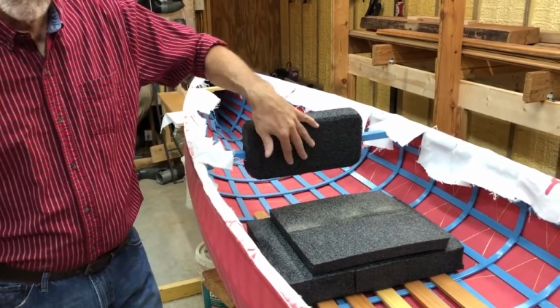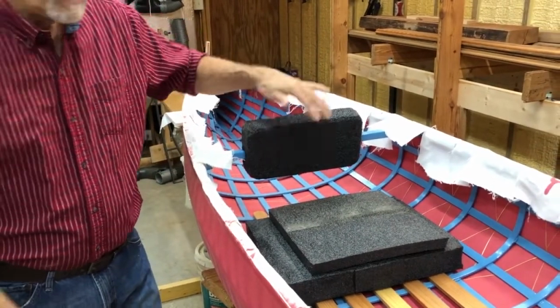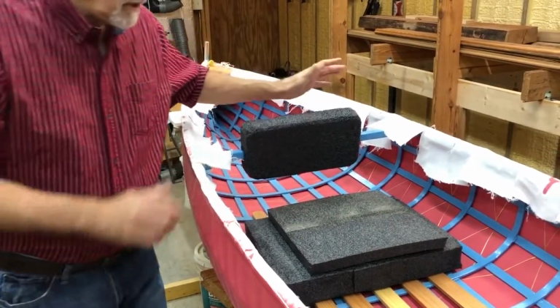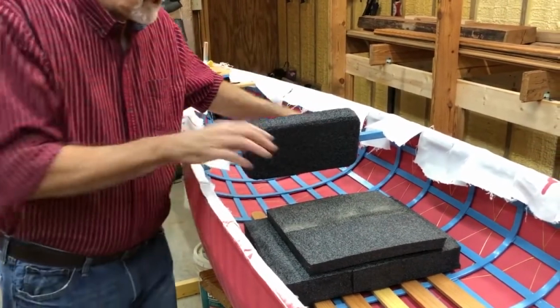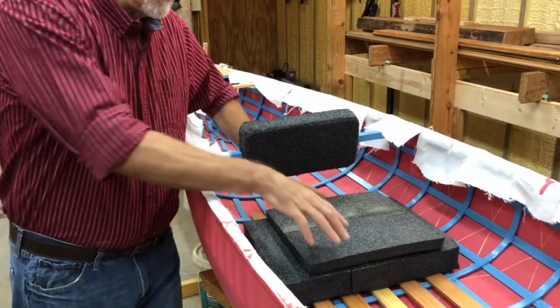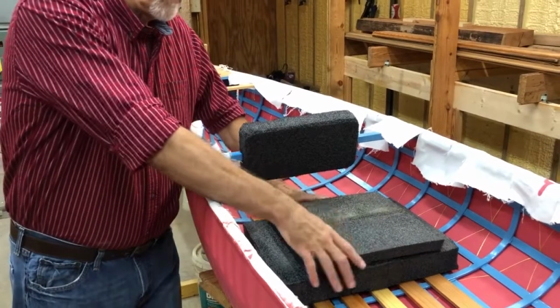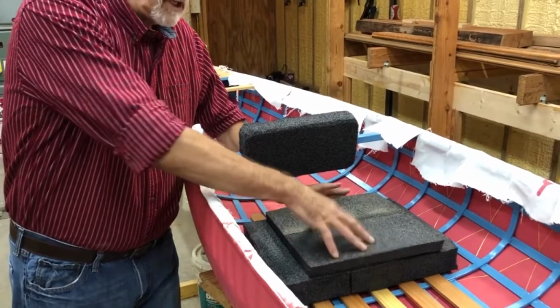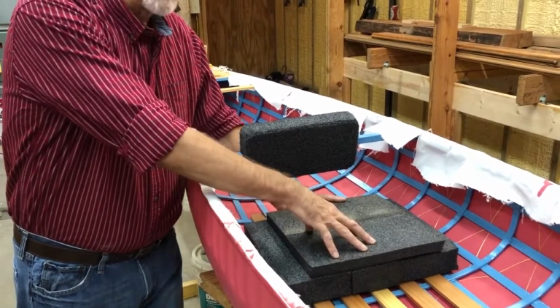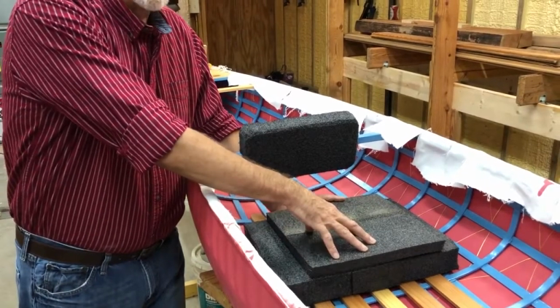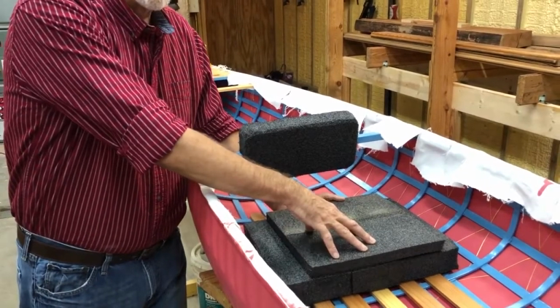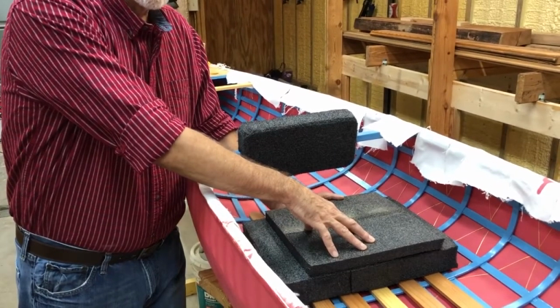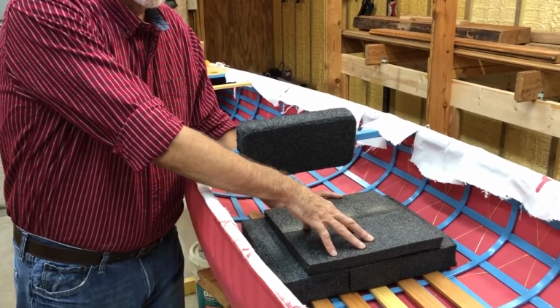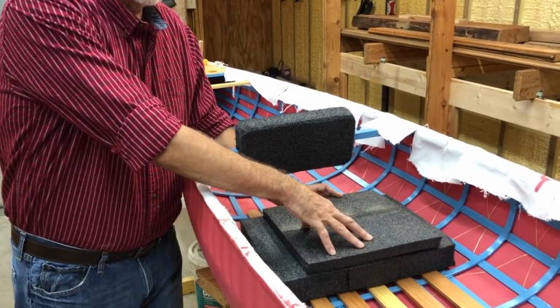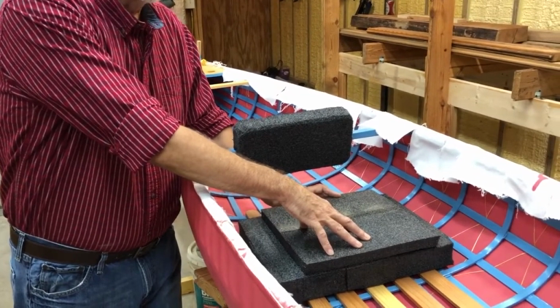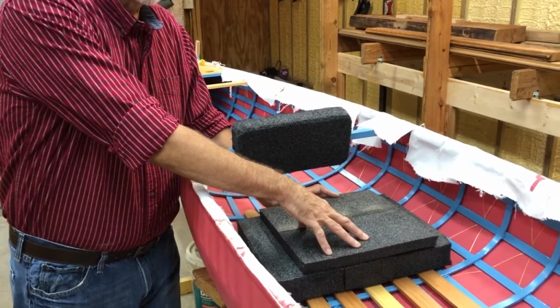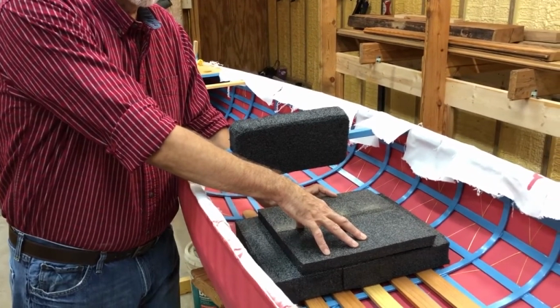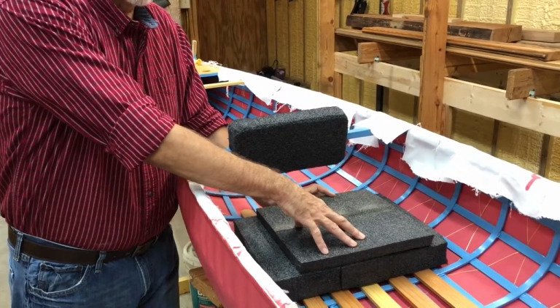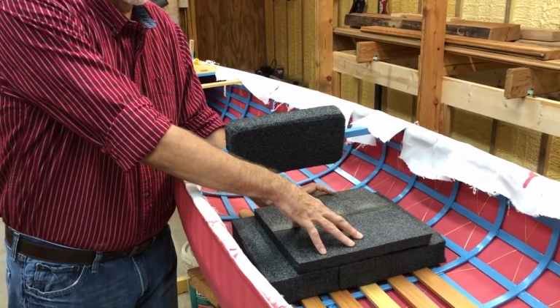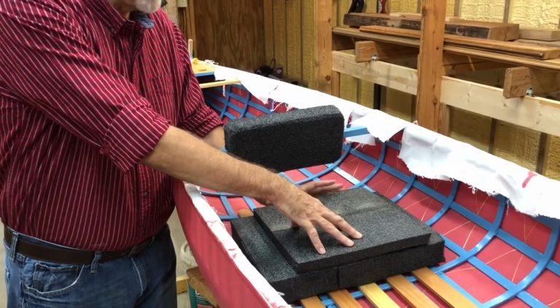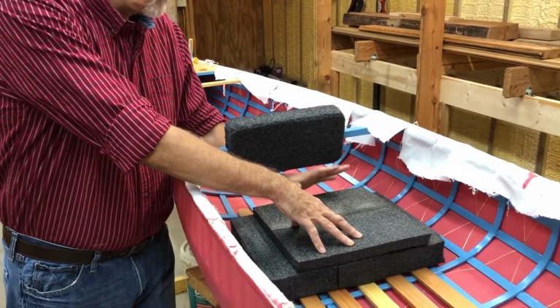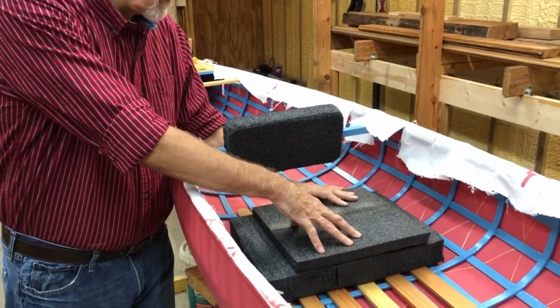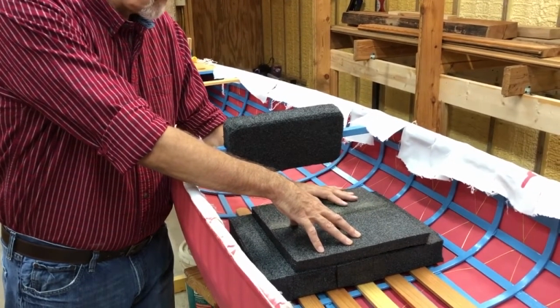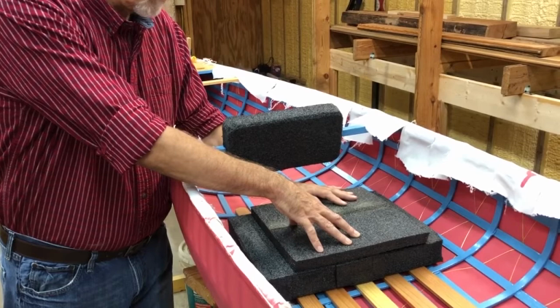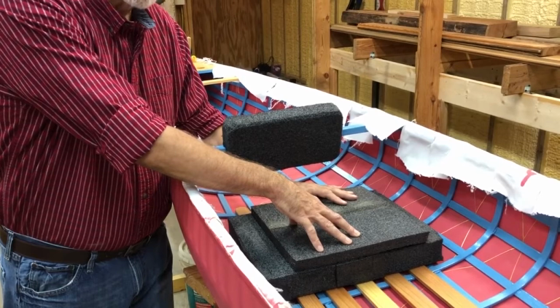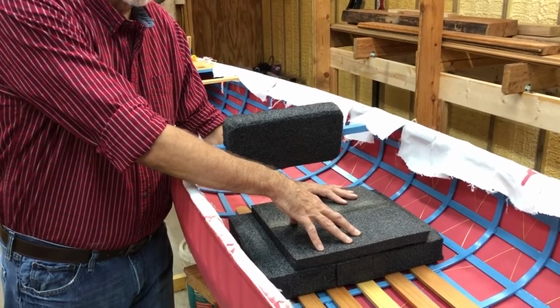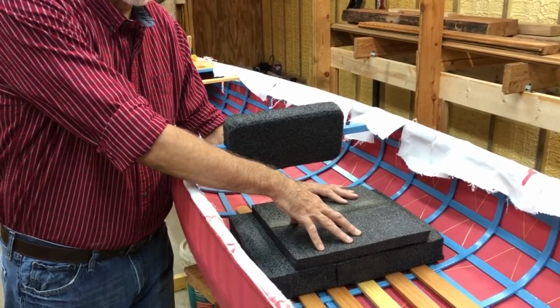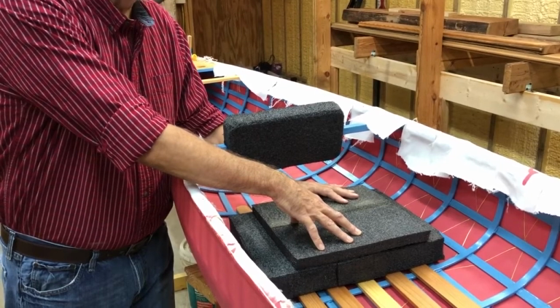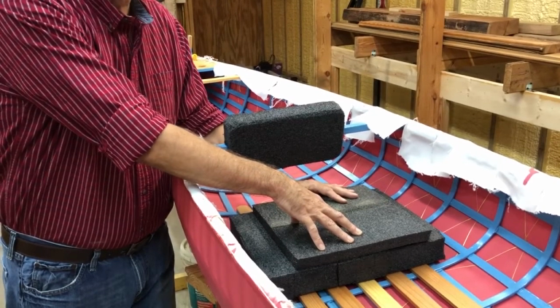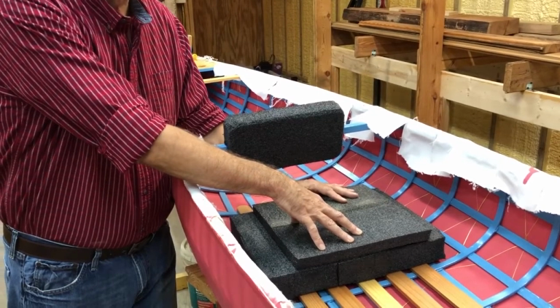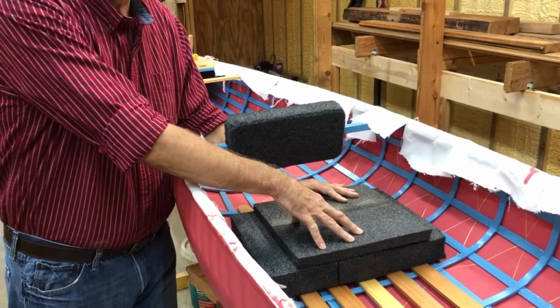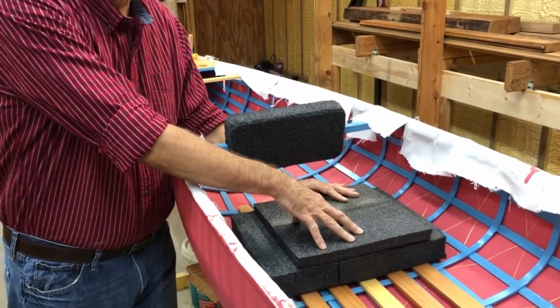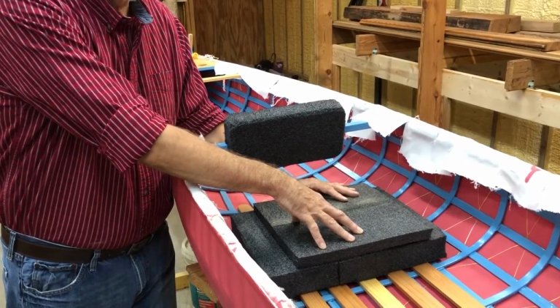So make your seat out of whatever you have handy, get it the right height, figure out what works for you, and then you can build a permanent seat after that.